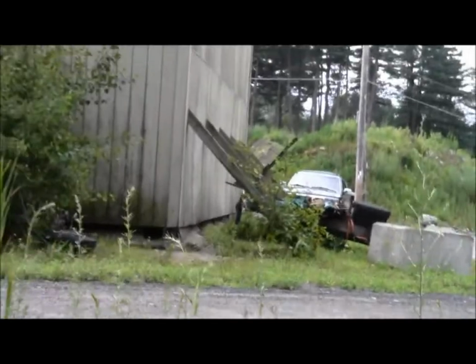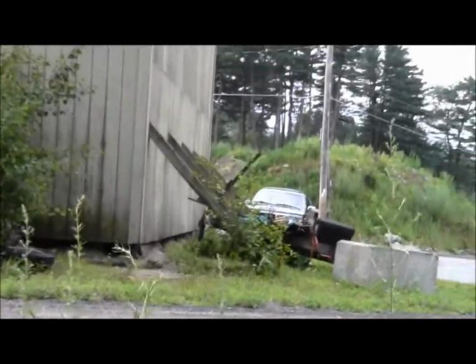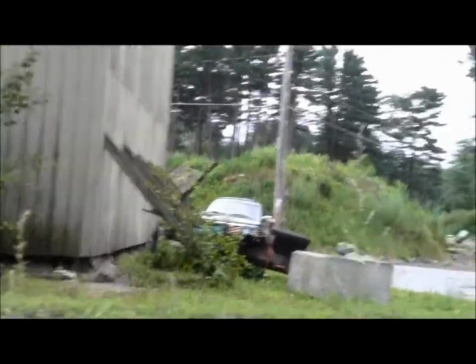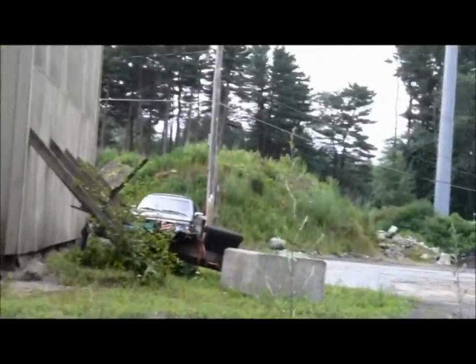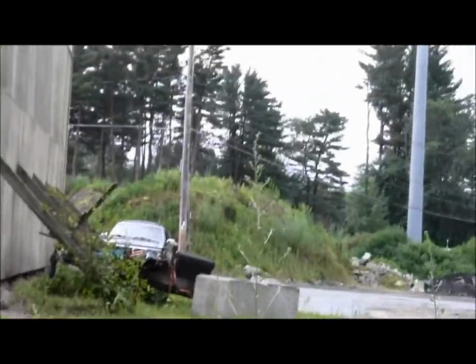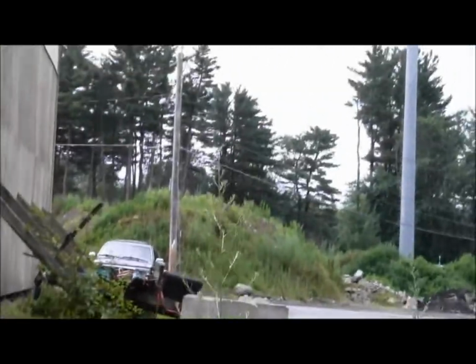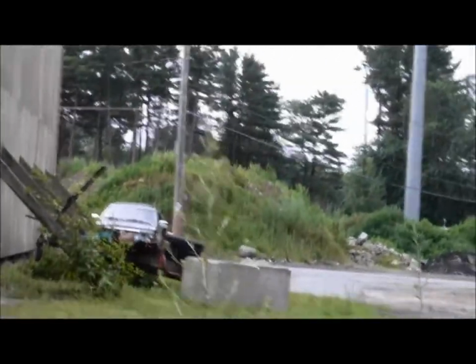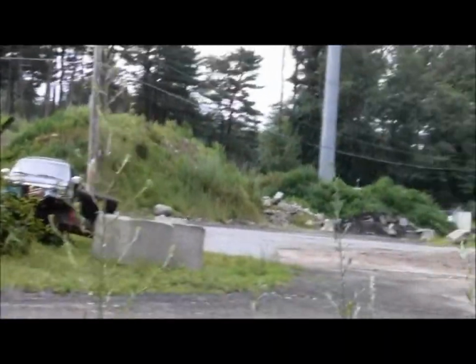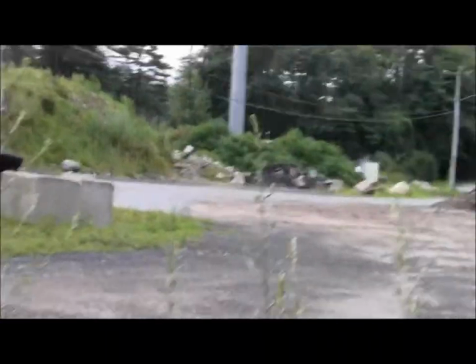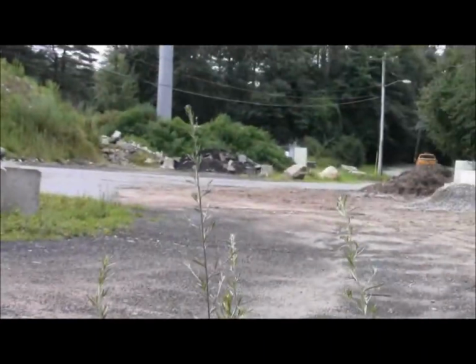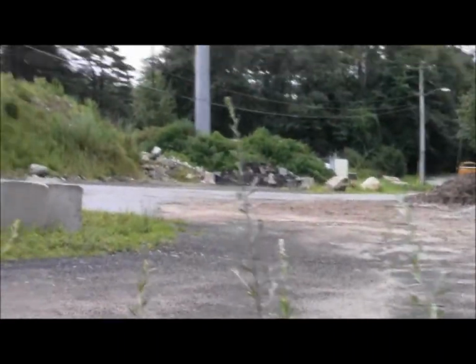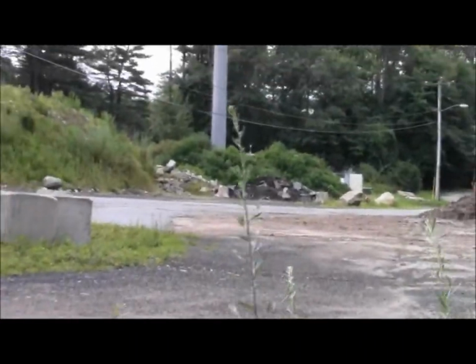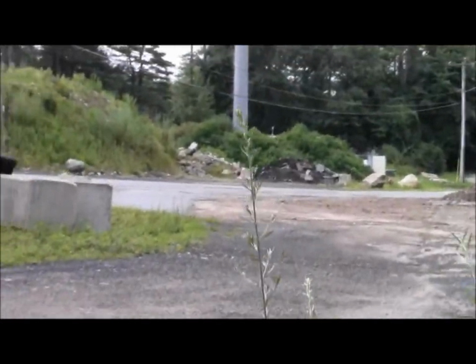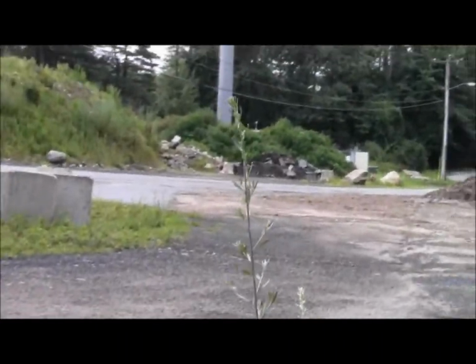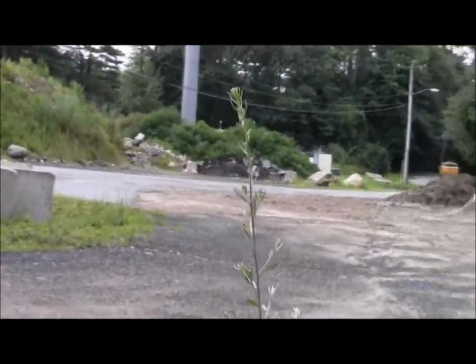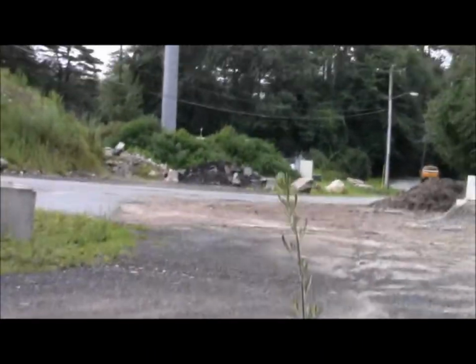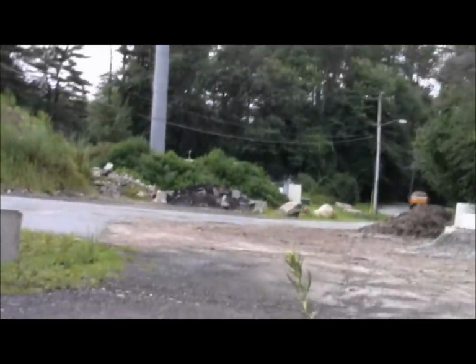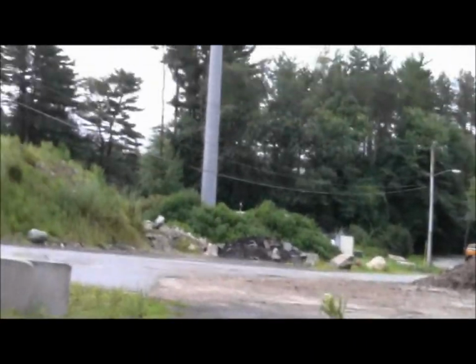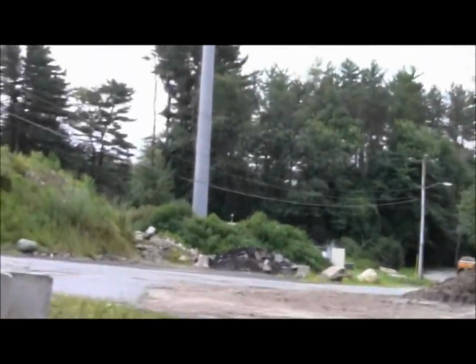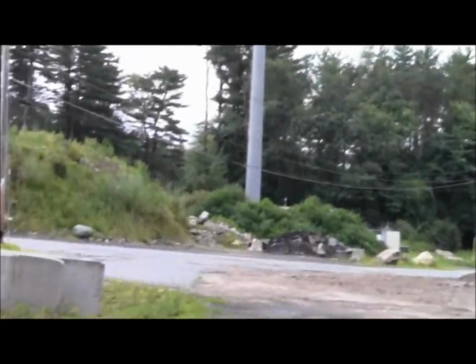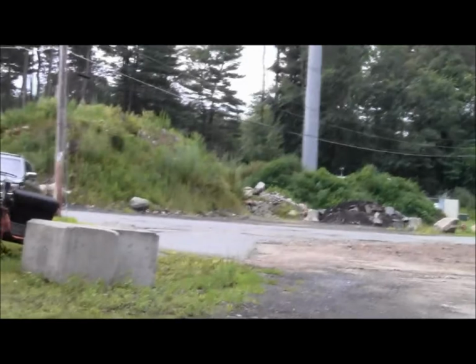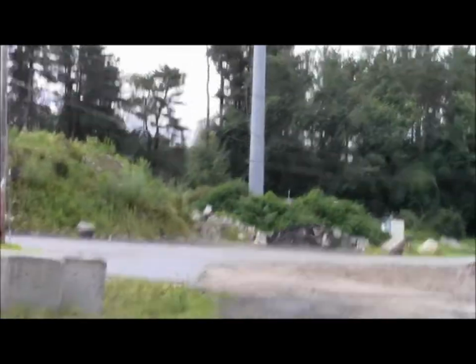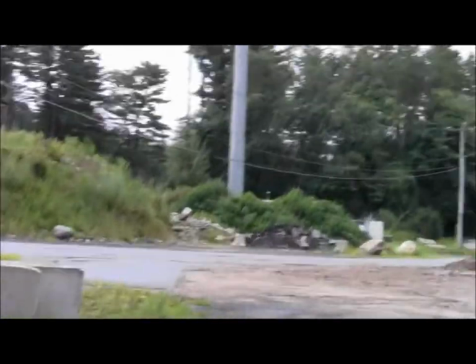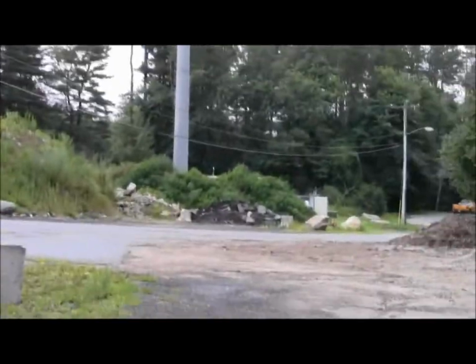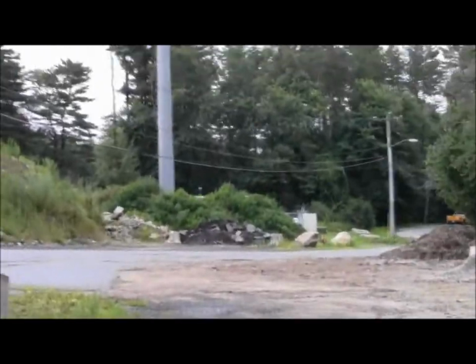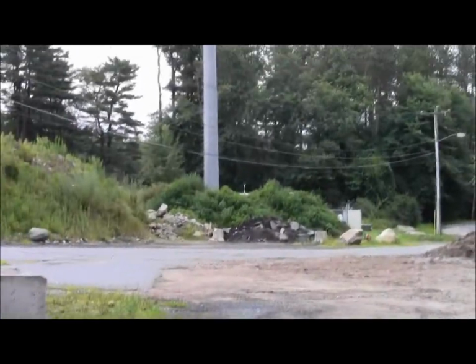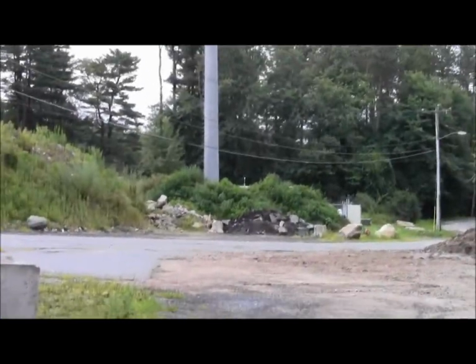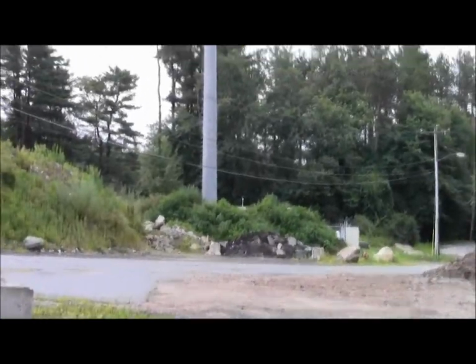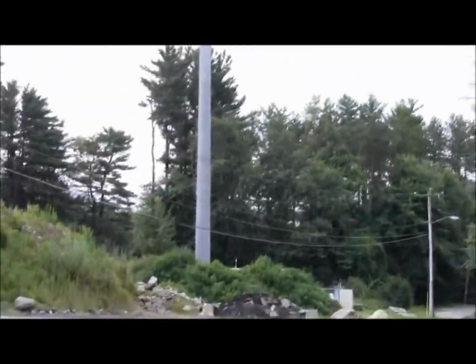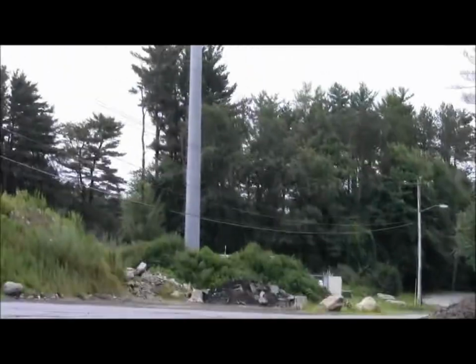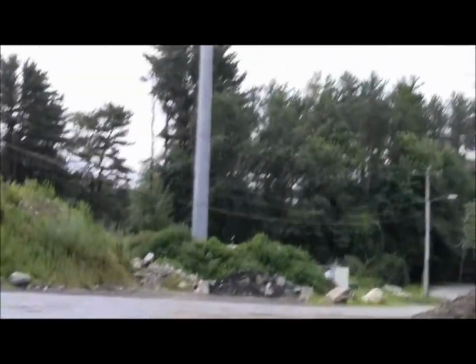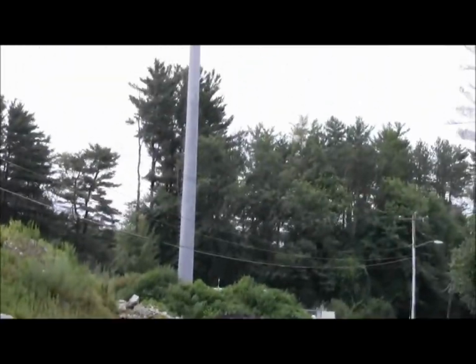And here we are on the low edge of the town of Ashland's Department of Public Works yard.